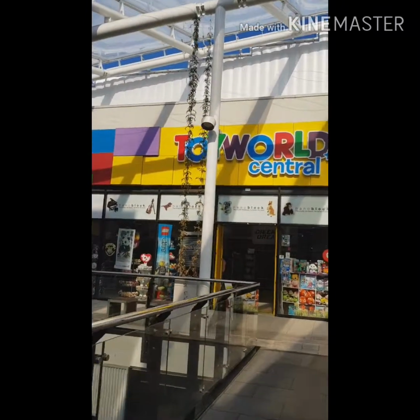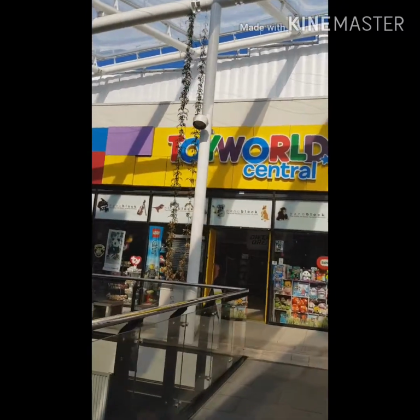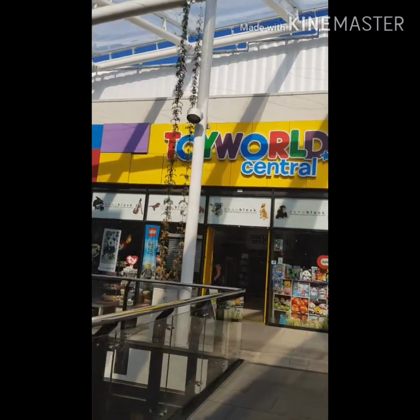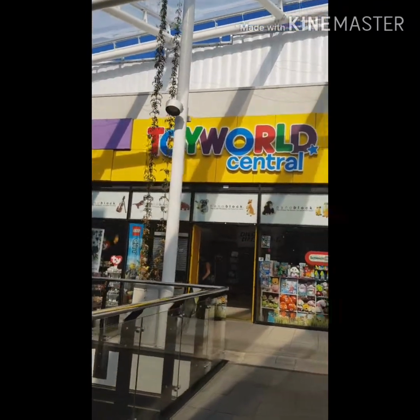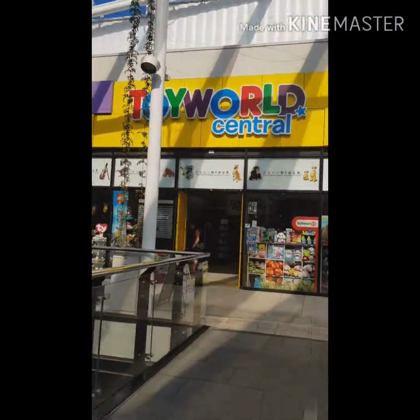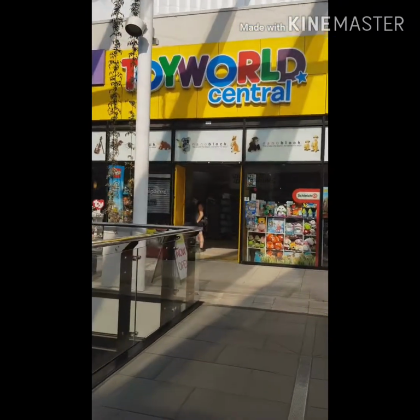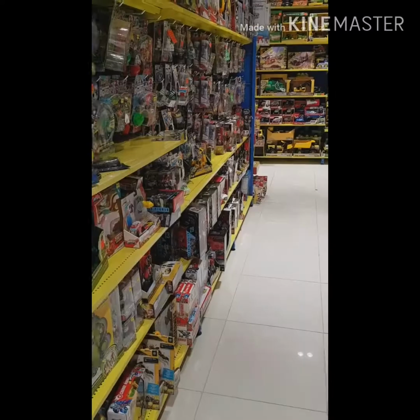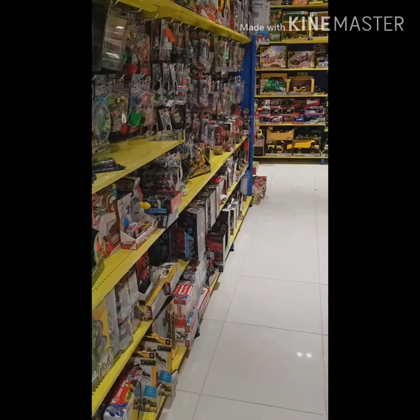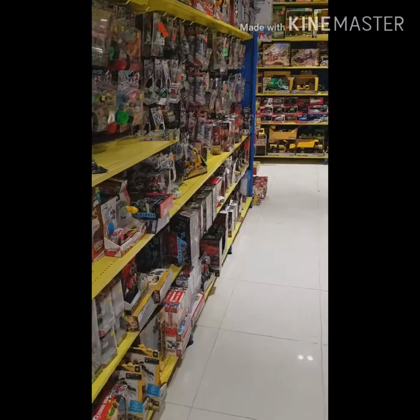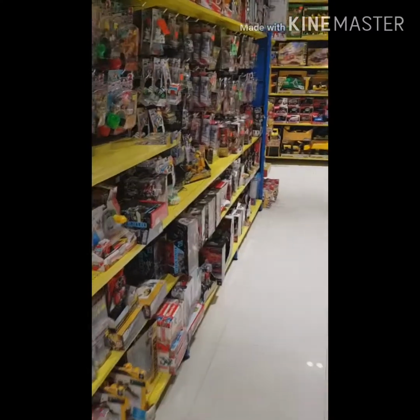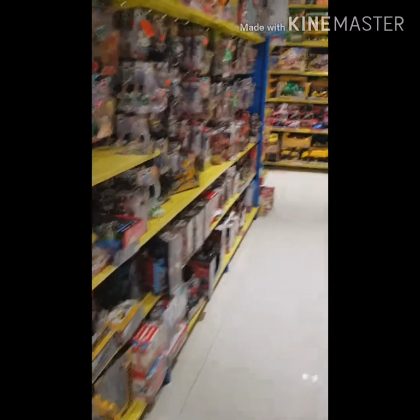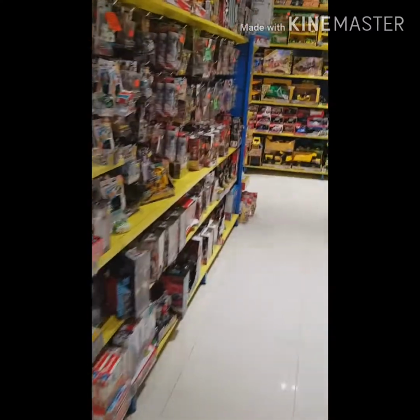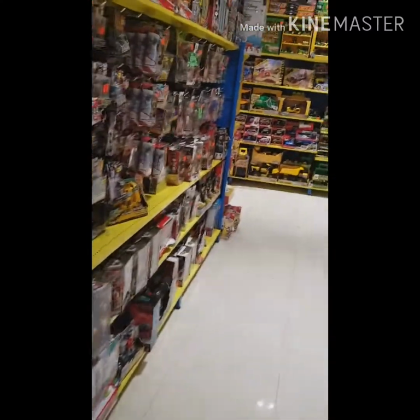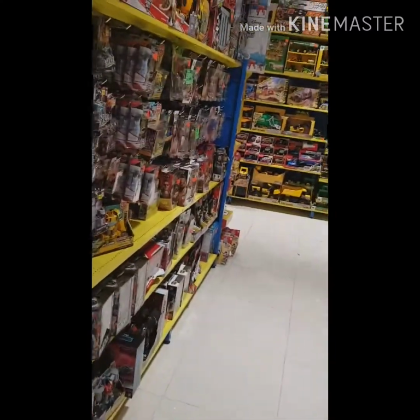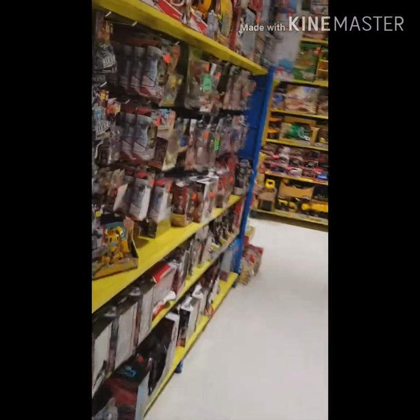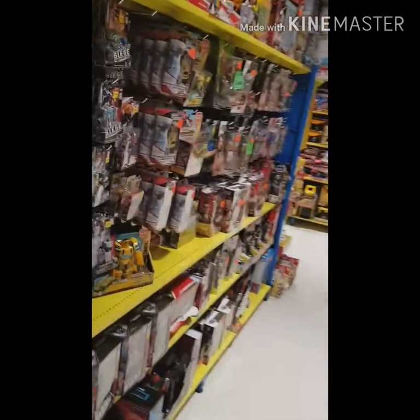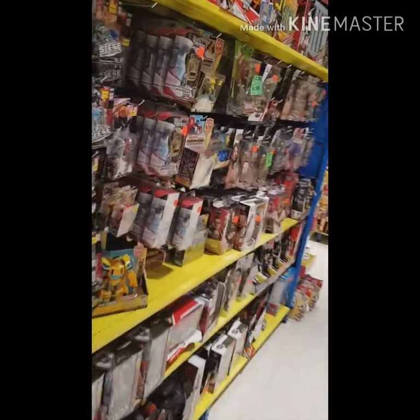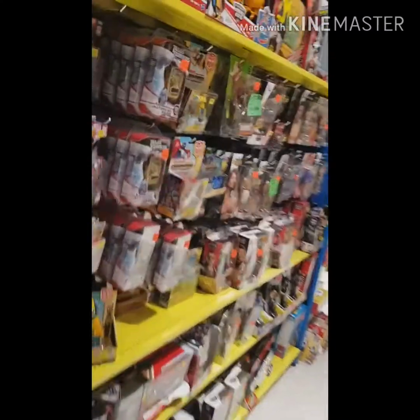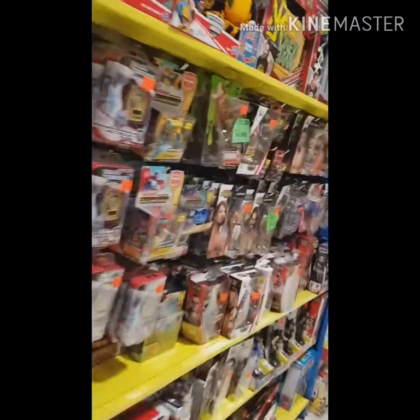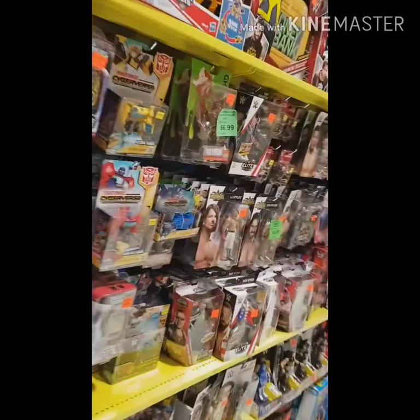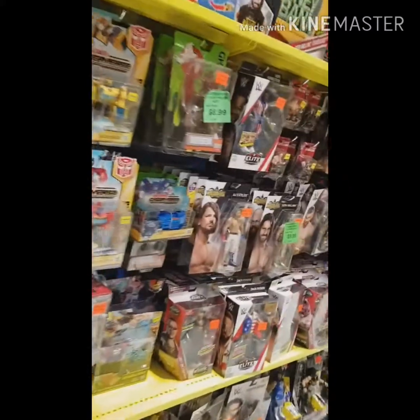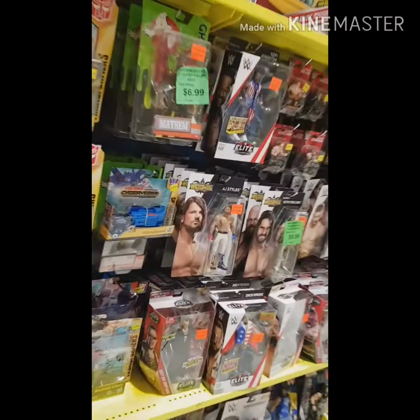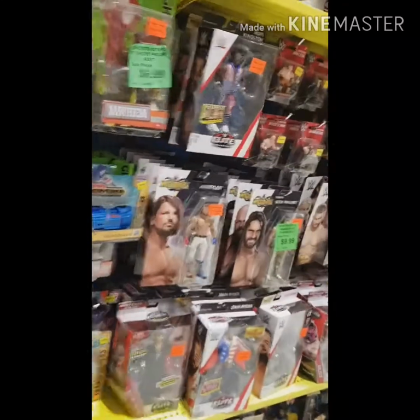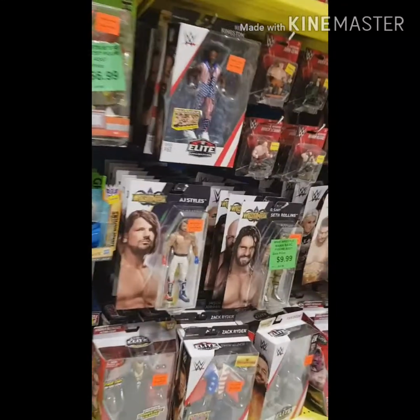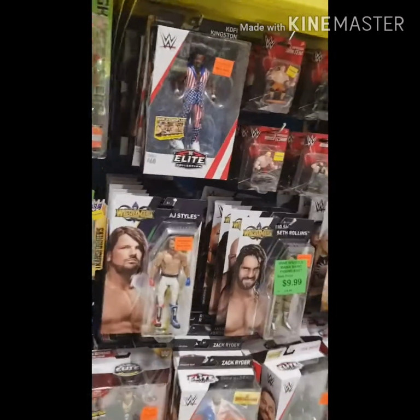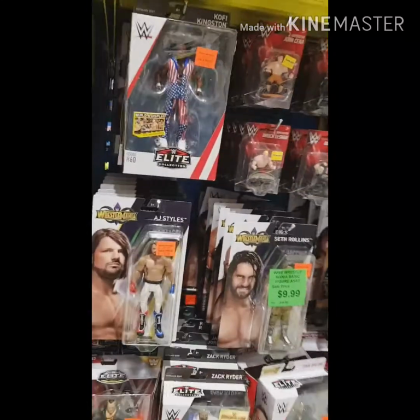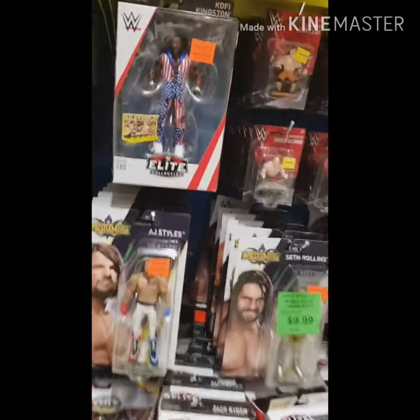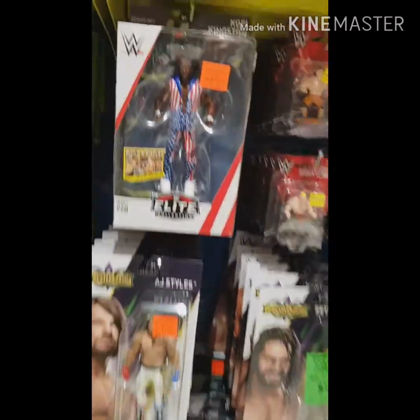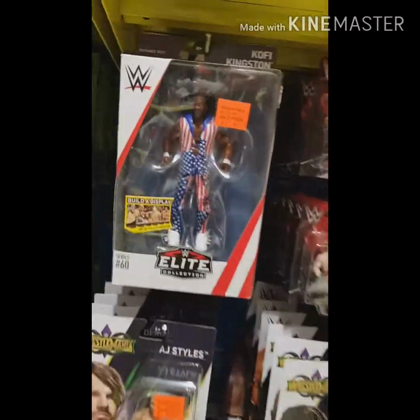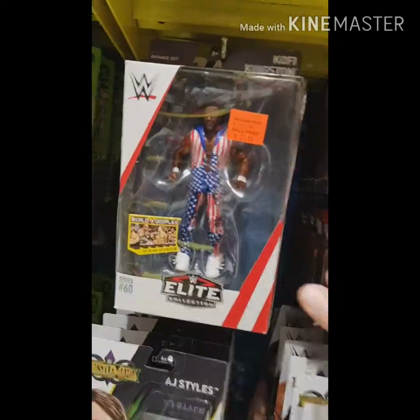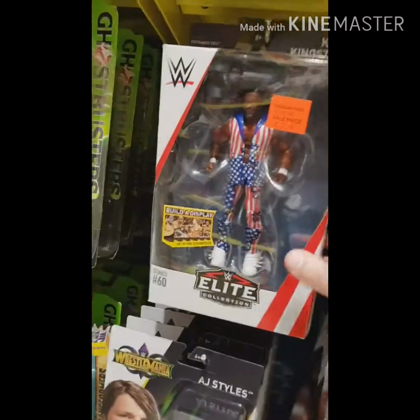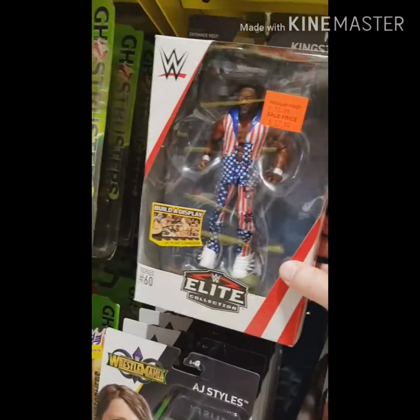Let's get in there and see what wrestling merchandise they've got for sale today. Heading down the aisle, having a look here — they look very well stacked. A lot of things here catching my attention.